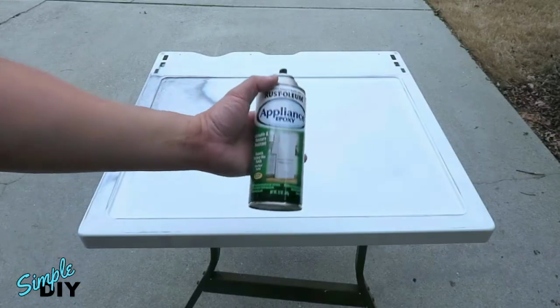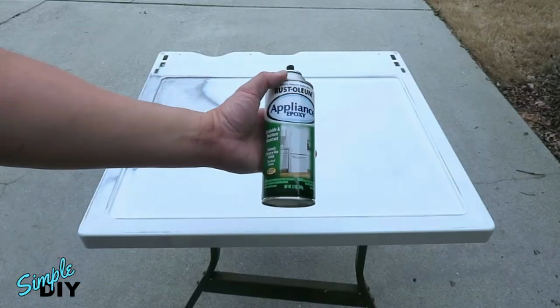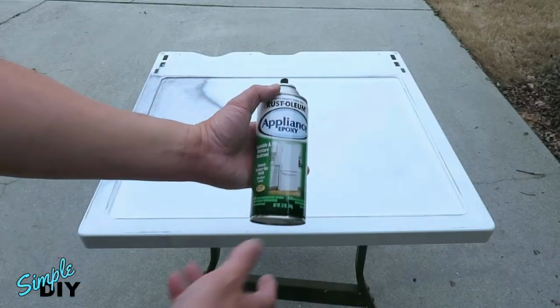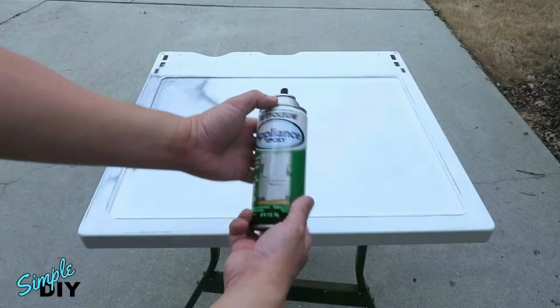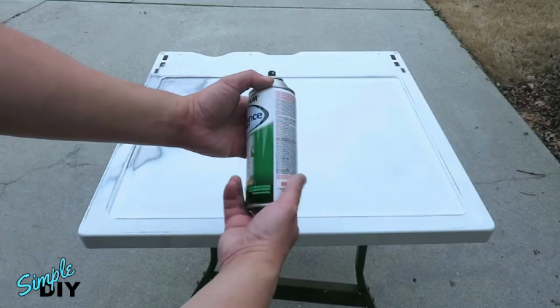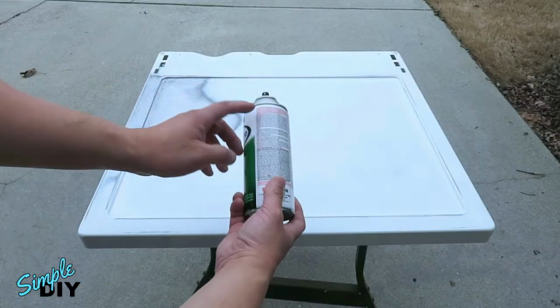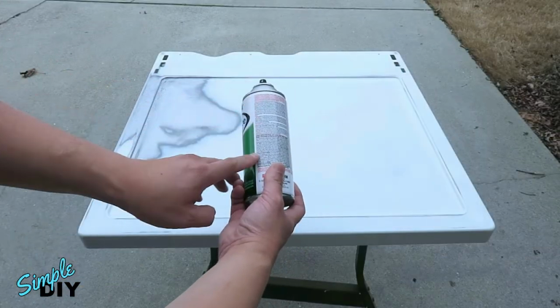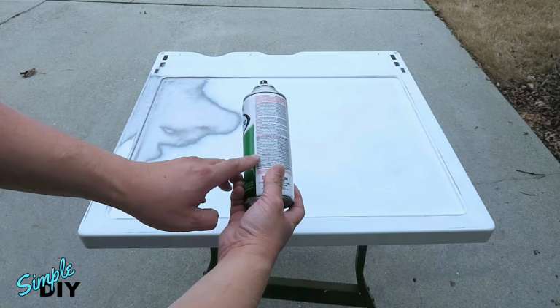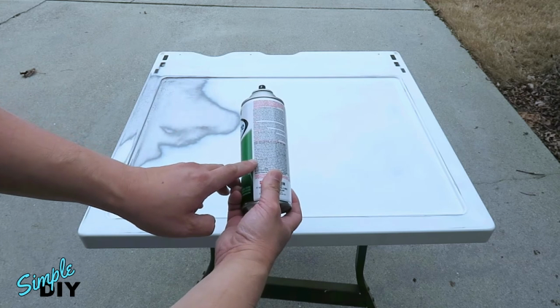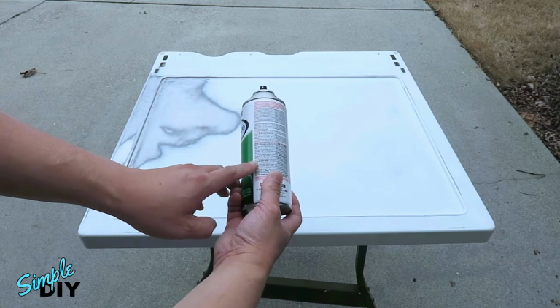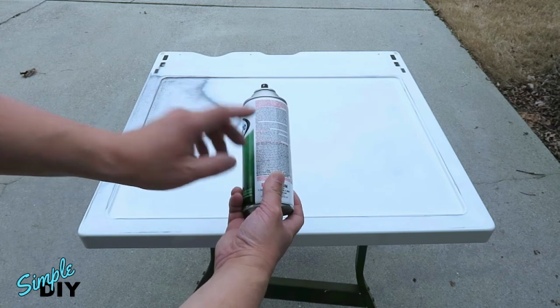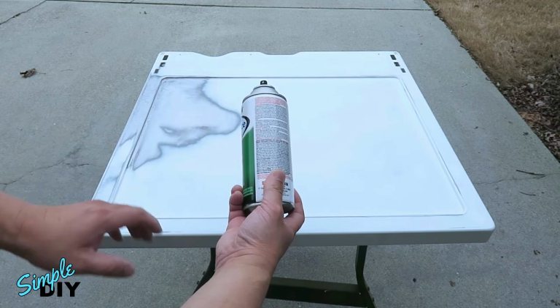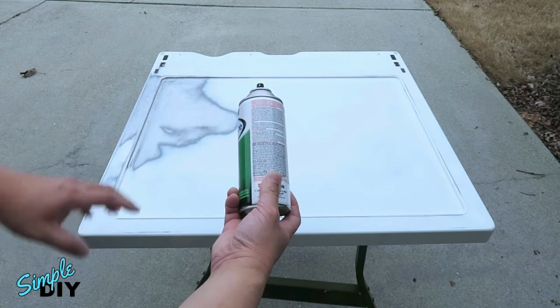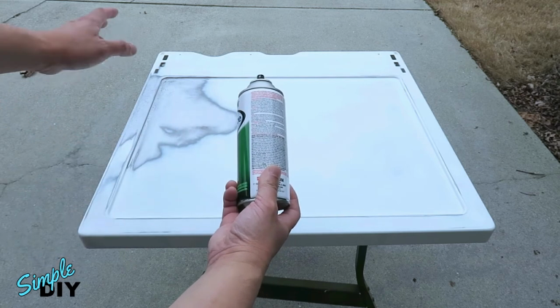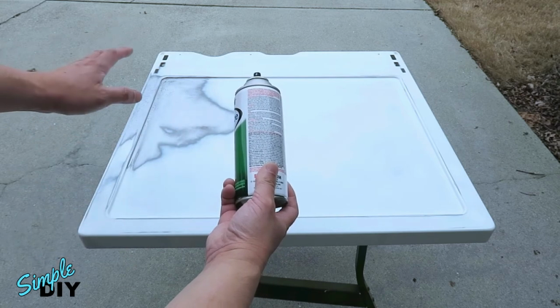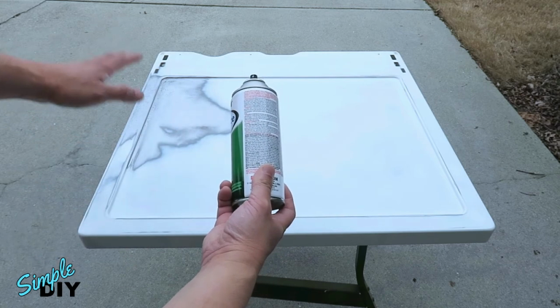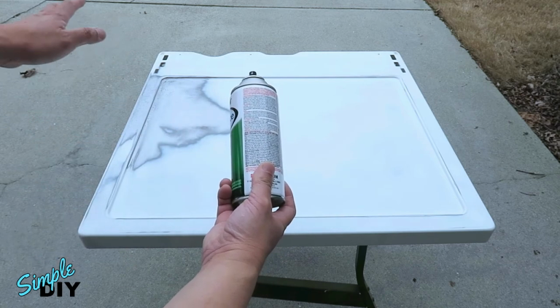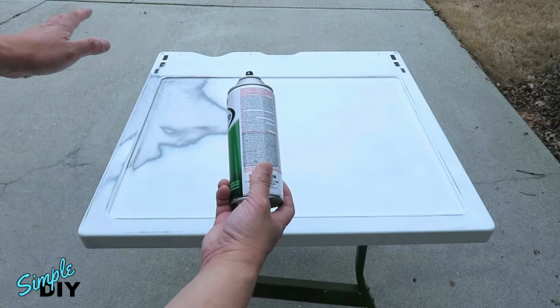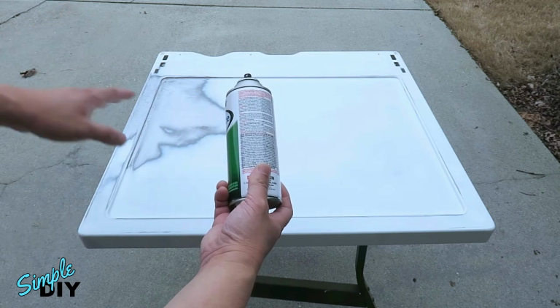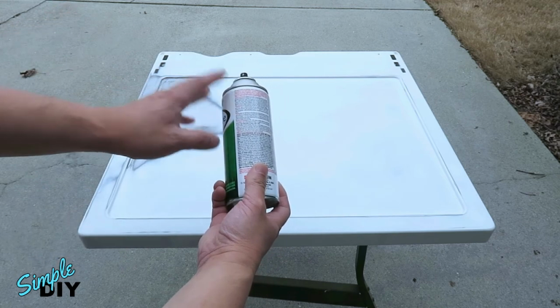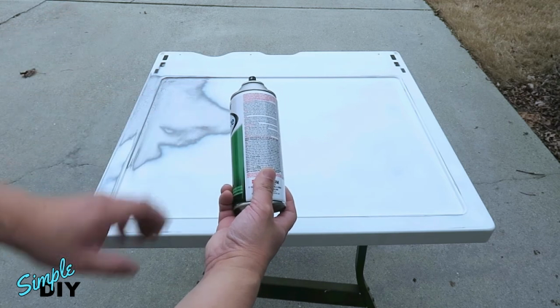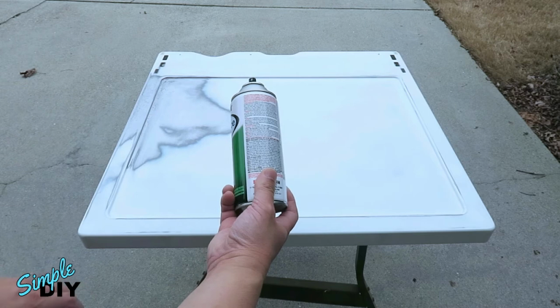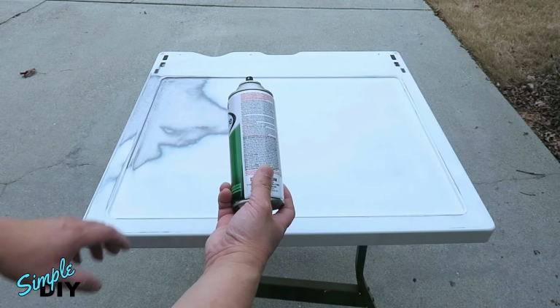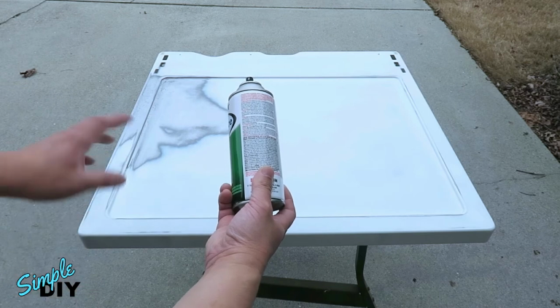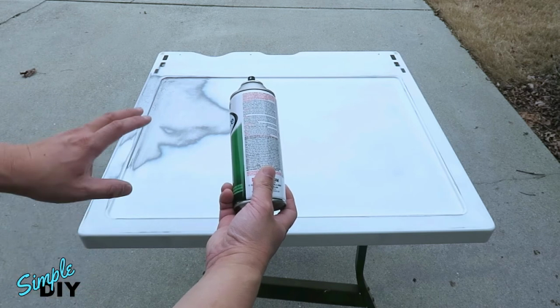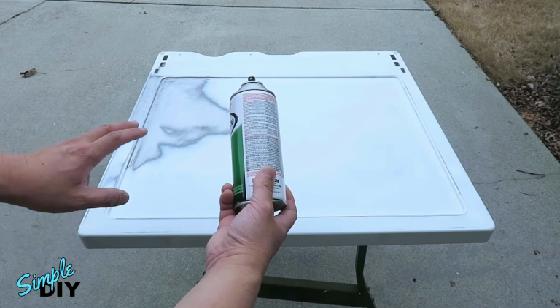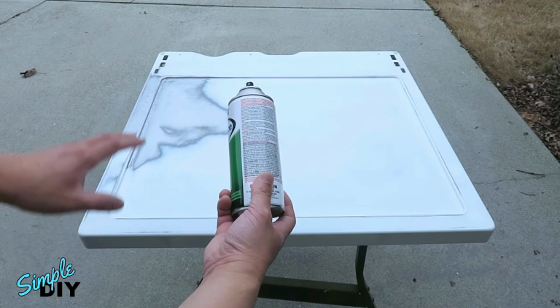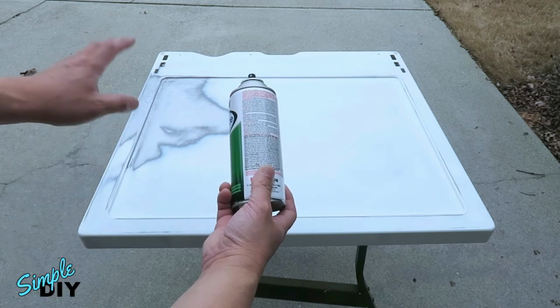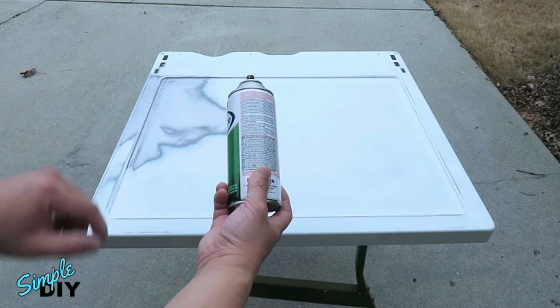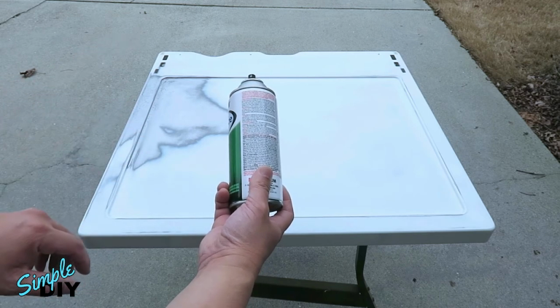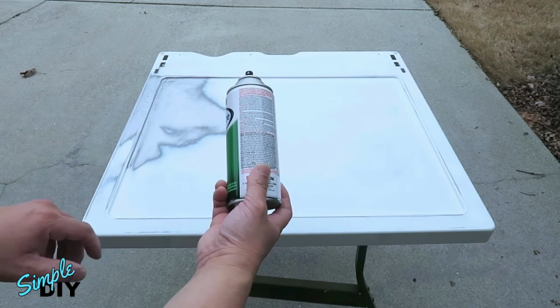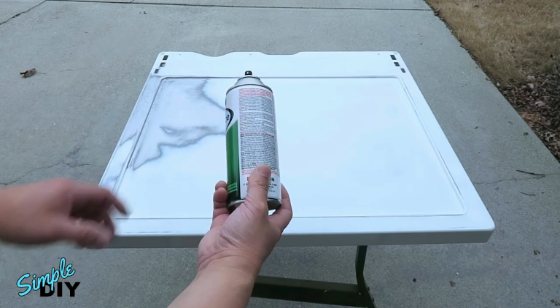It's time to paint. You want to follow the instructions on the back of the spray can. It tells you to paint 12 to 16 inches away from the surface. The handle time is about five to nine hours and it'll fully dry in 24 hours.